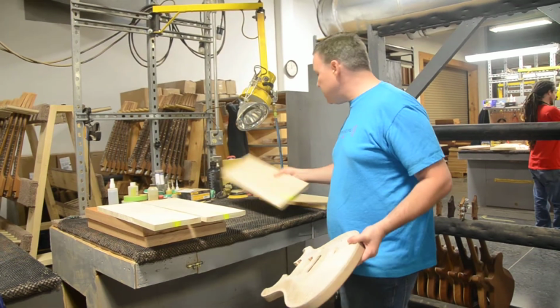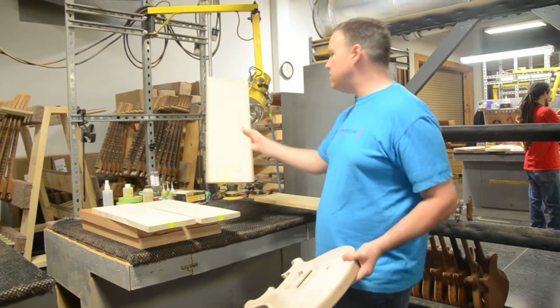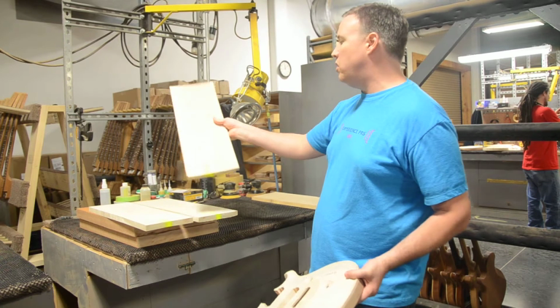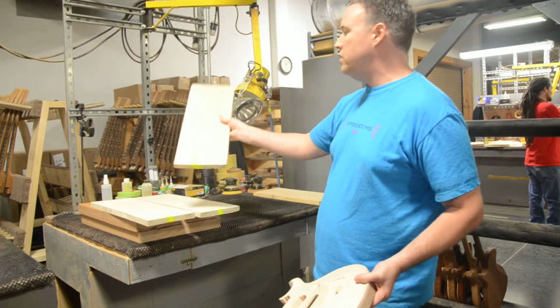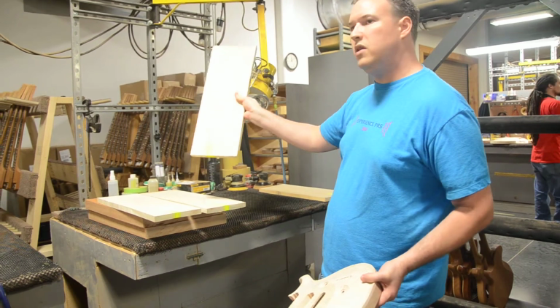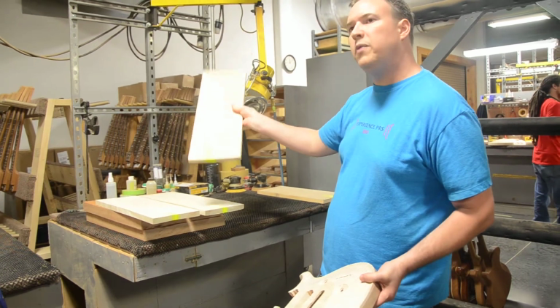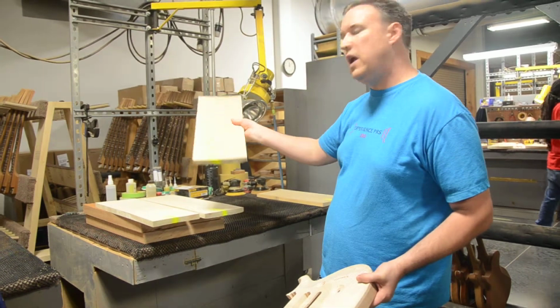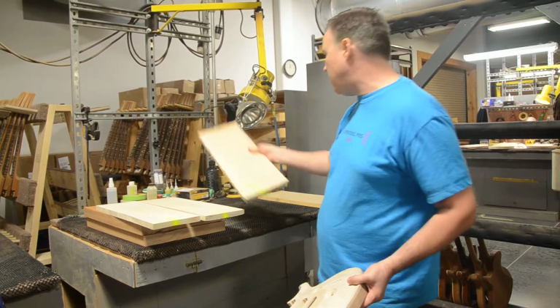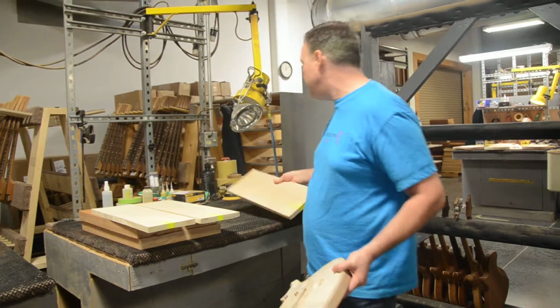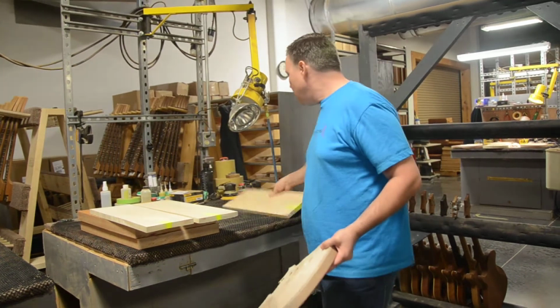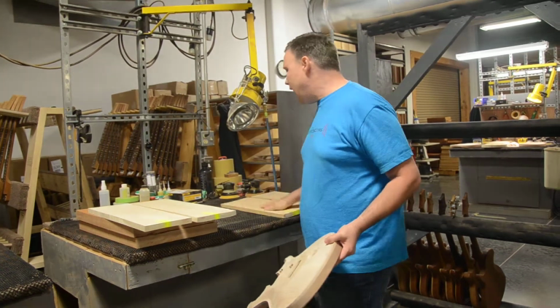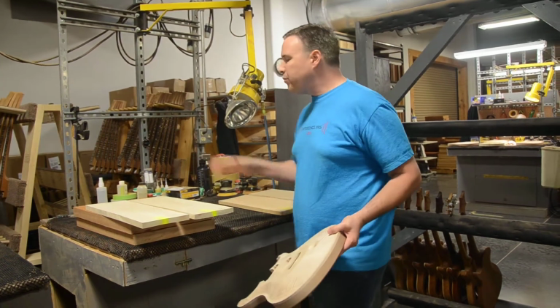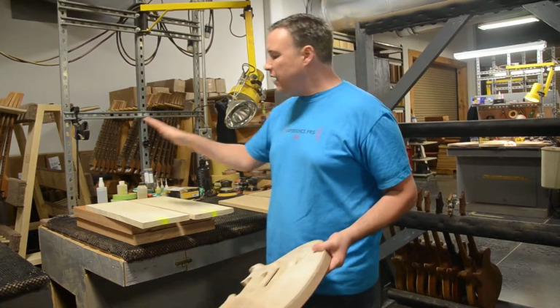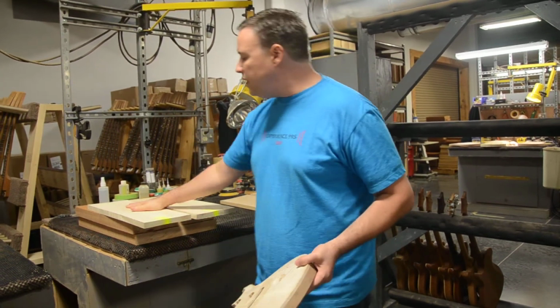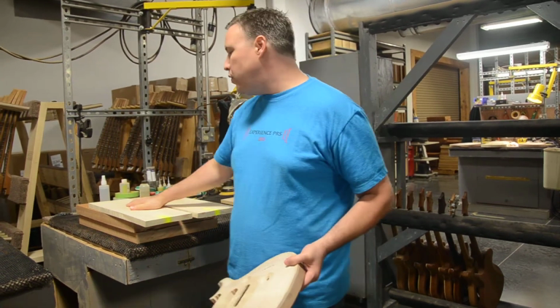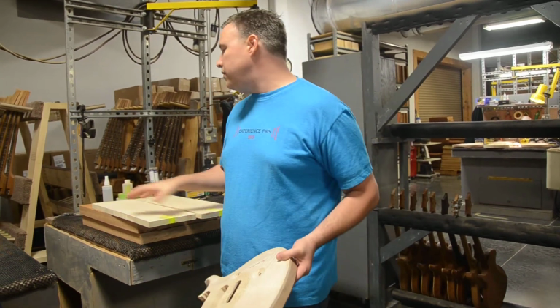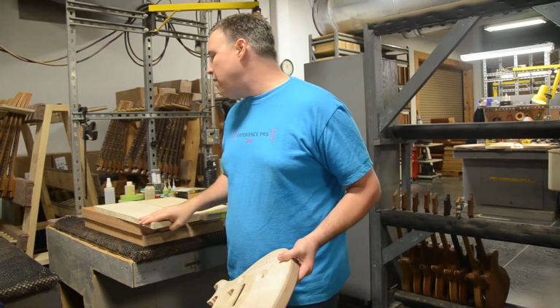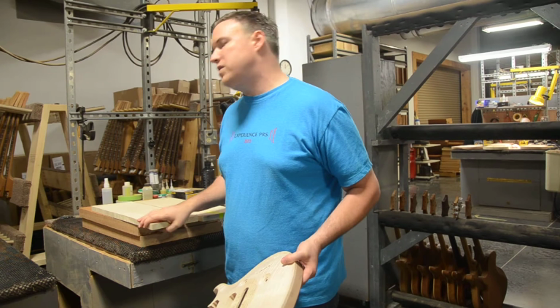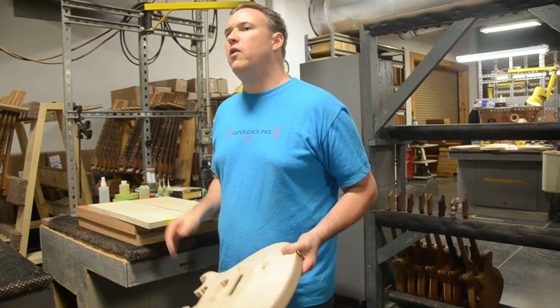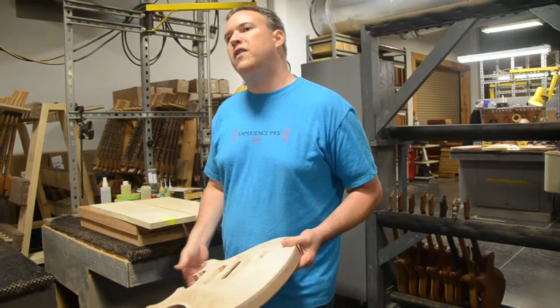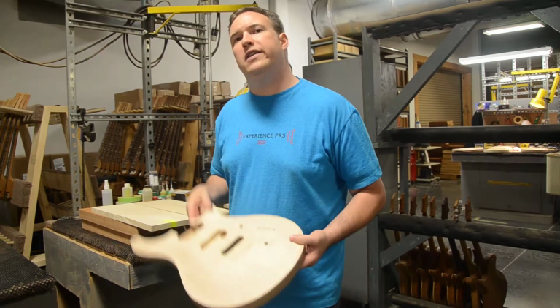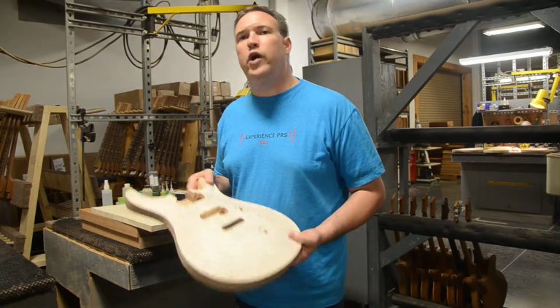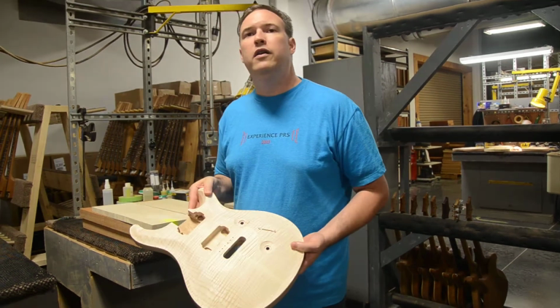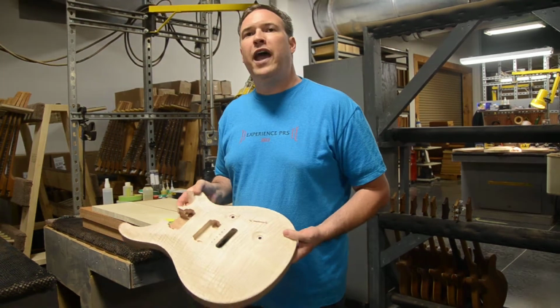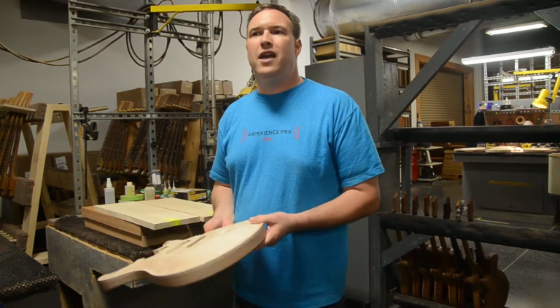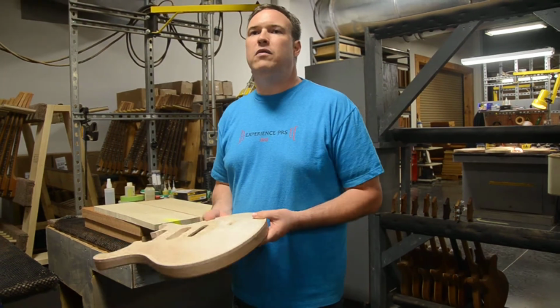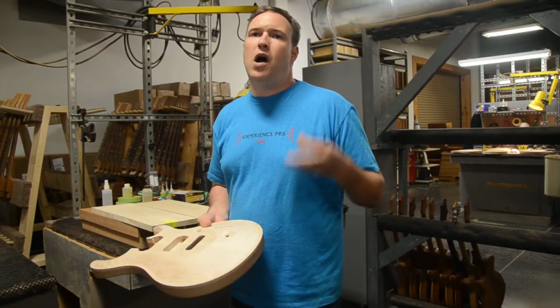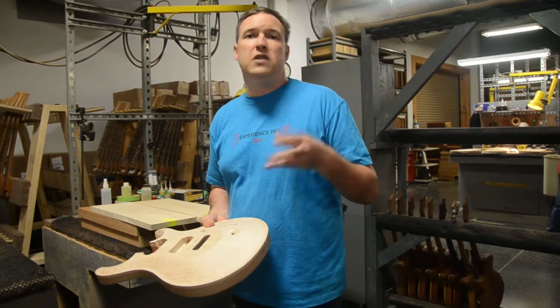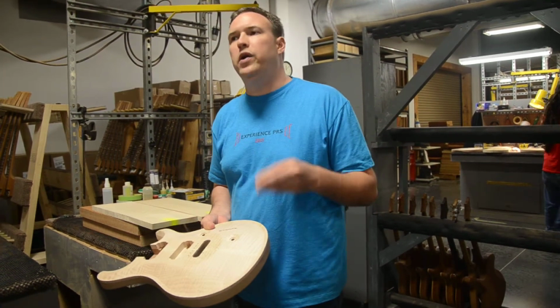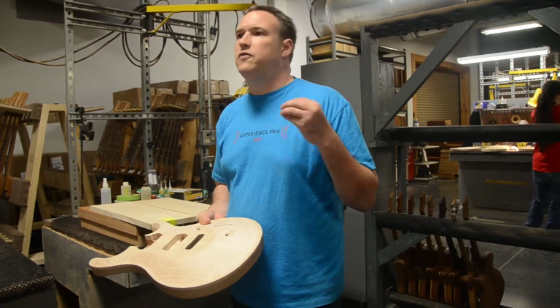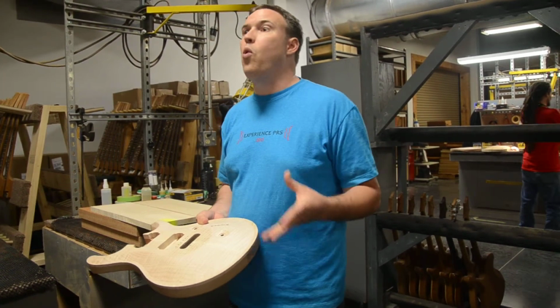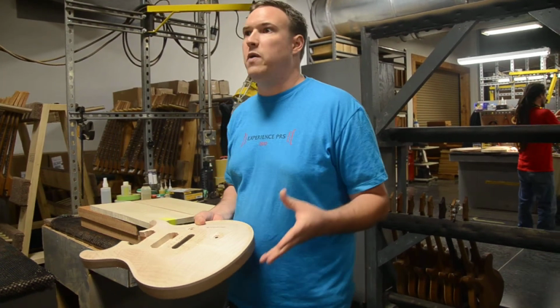This piece has a little more — you can see the rippling in there. And this wood, the maple, is also half the thickness of what a piece of wood is for CORE as well.